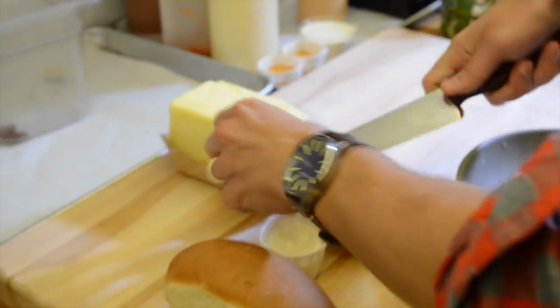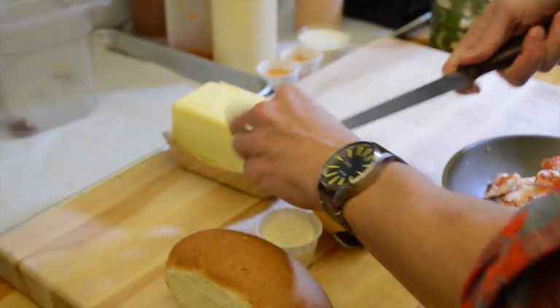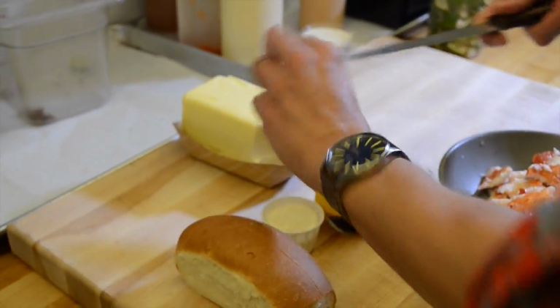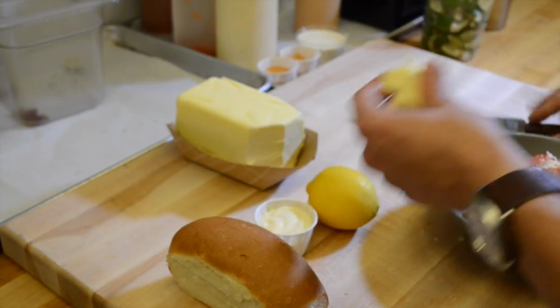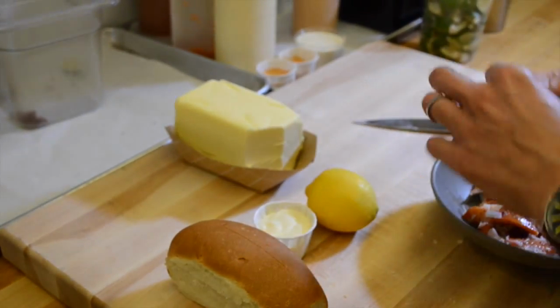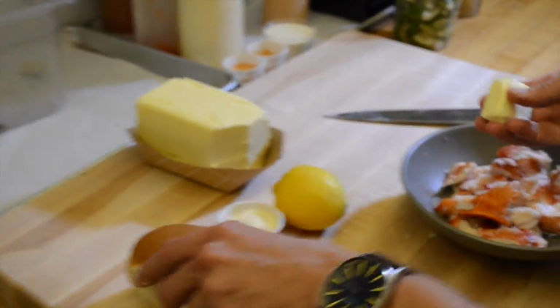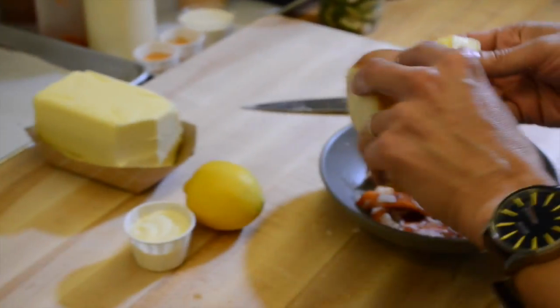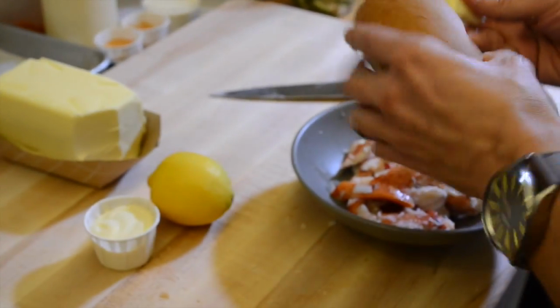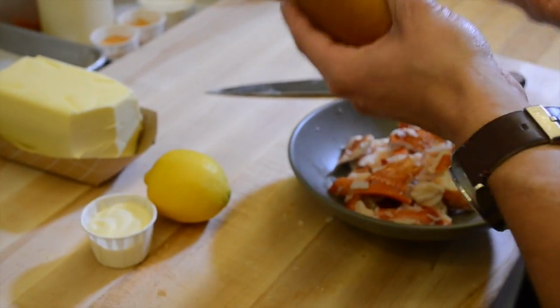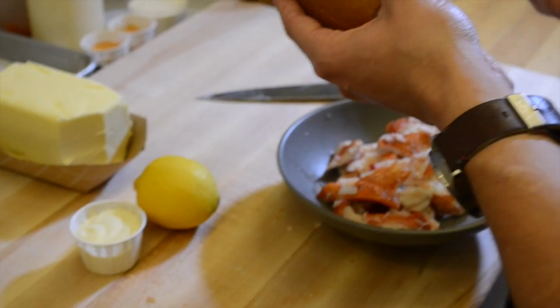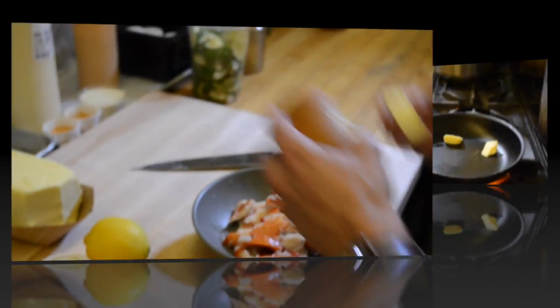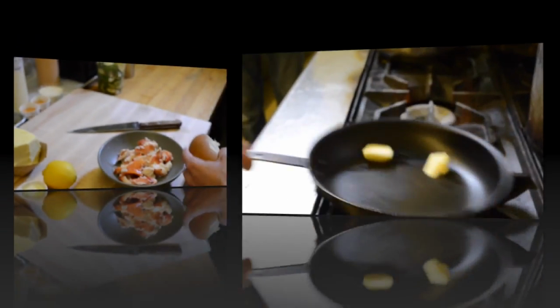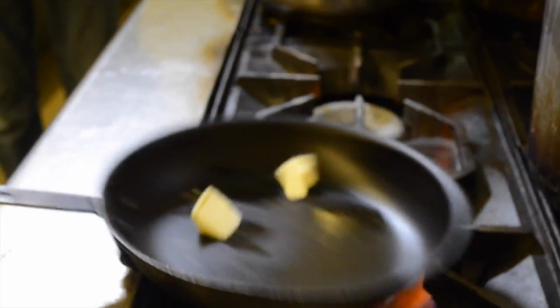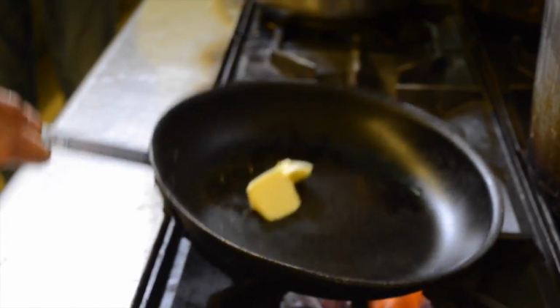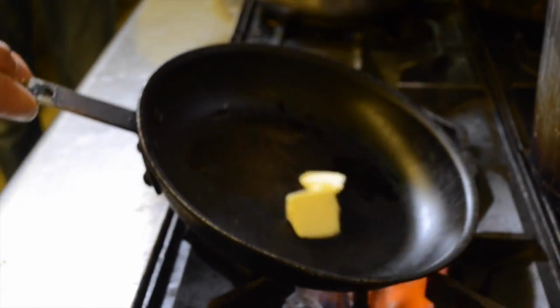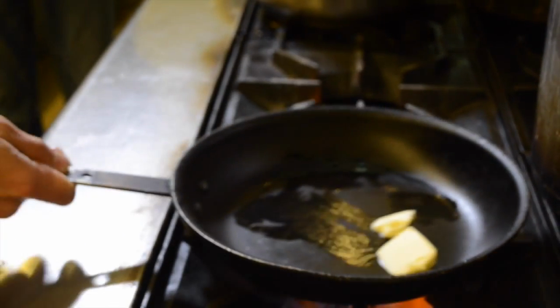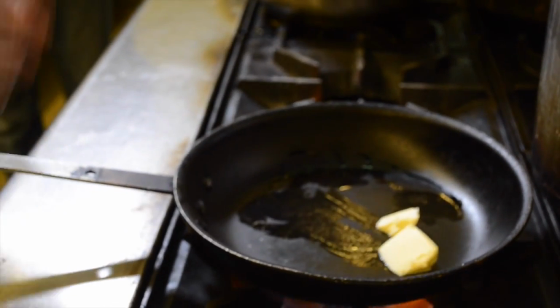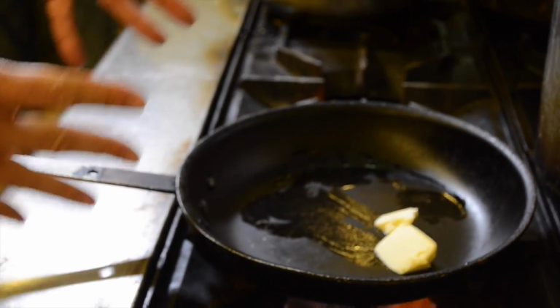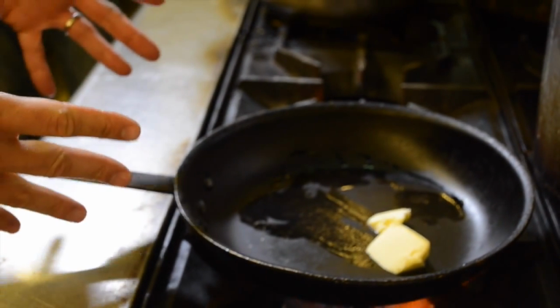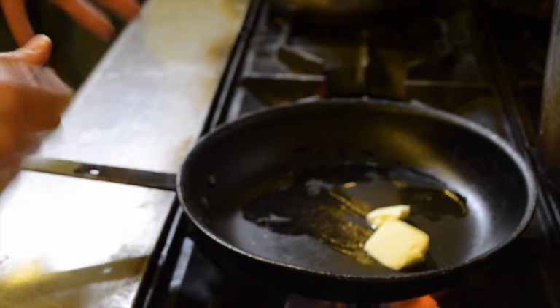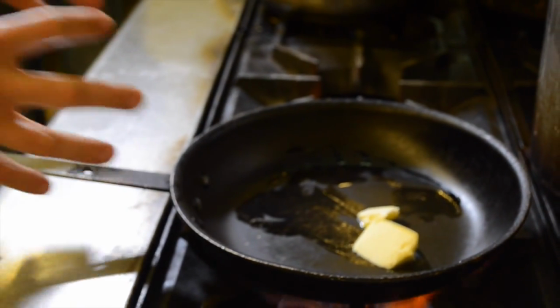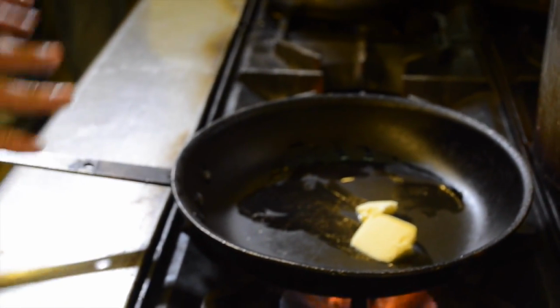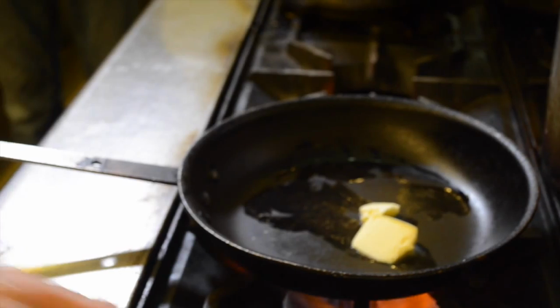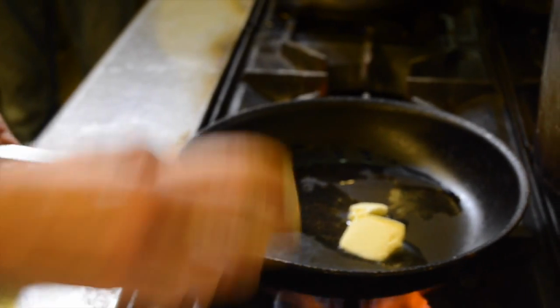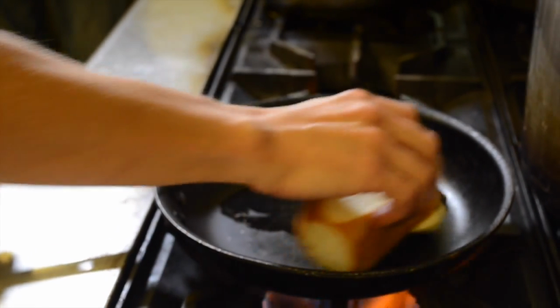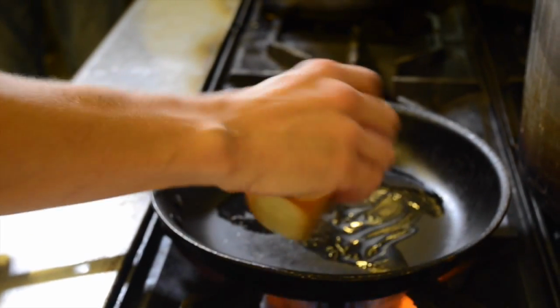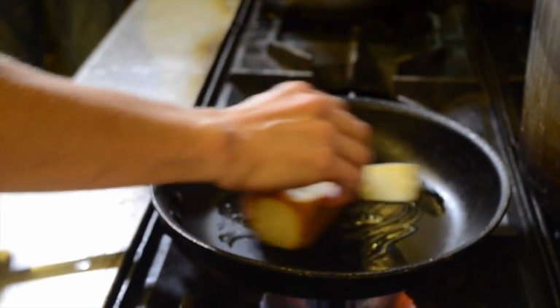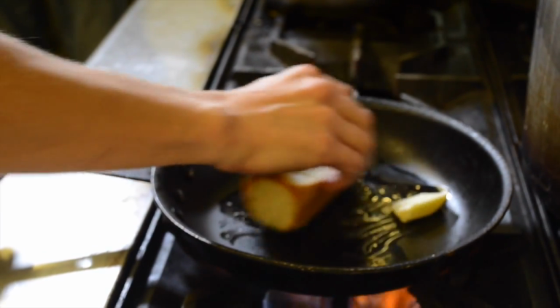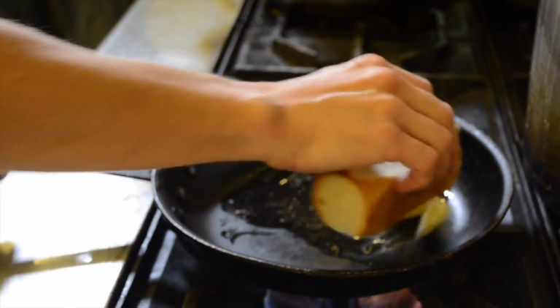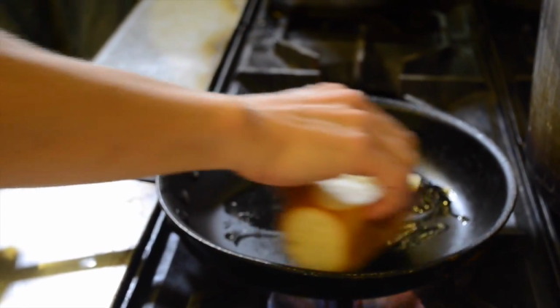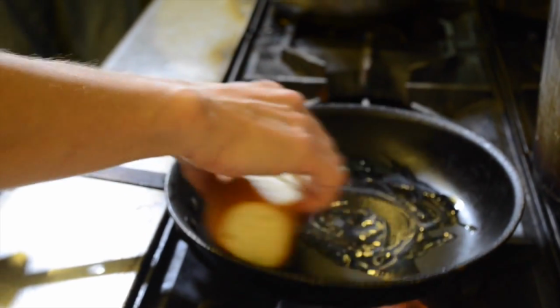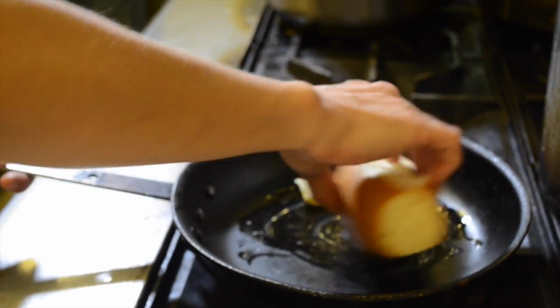We're literally just going to toast our lobster roll in a little bit of butter. Get the butter melting until it starts to foam — it's going to lightly foam — and then we're going to start to toast off our lobster bread.